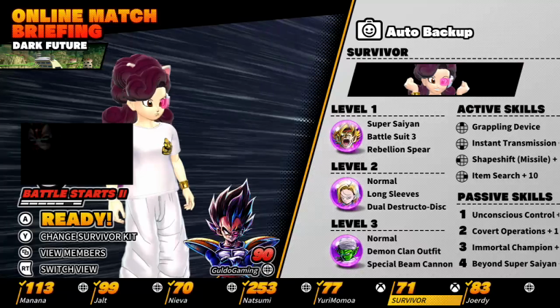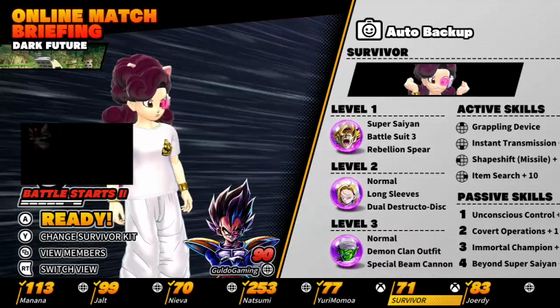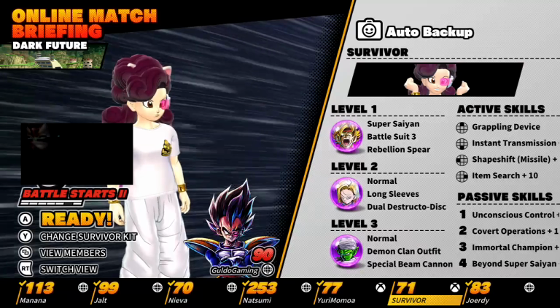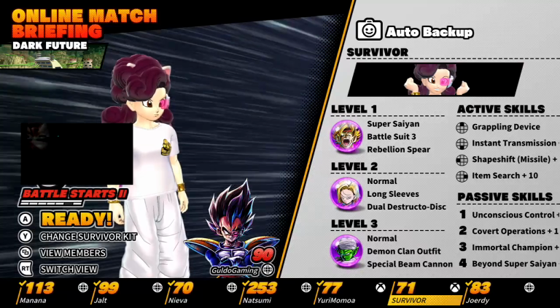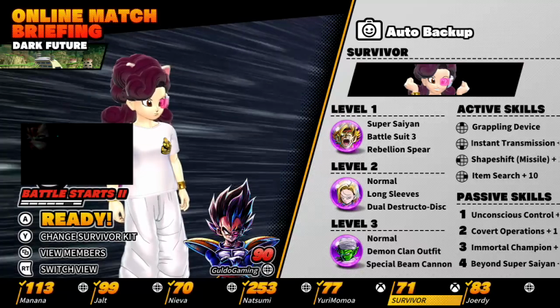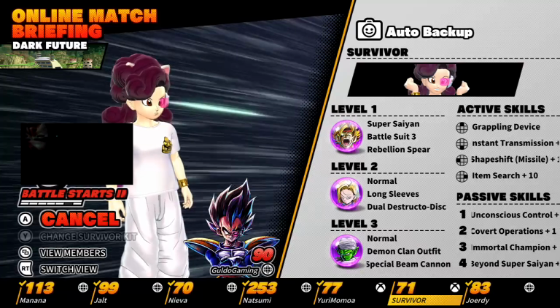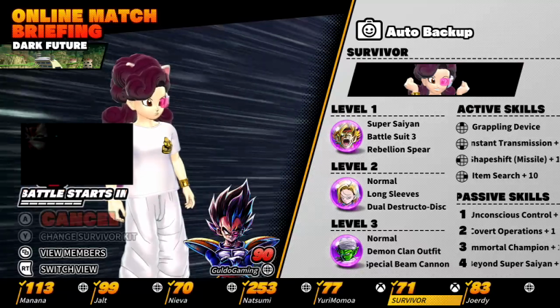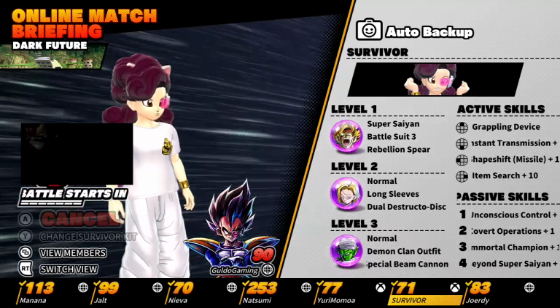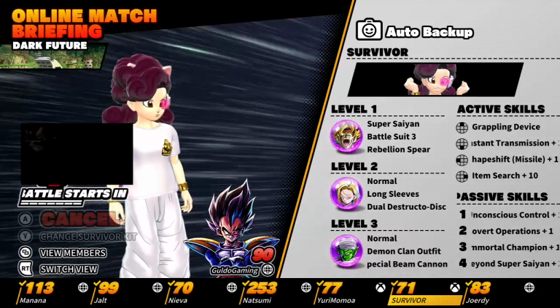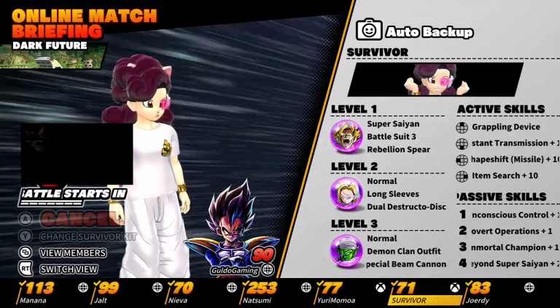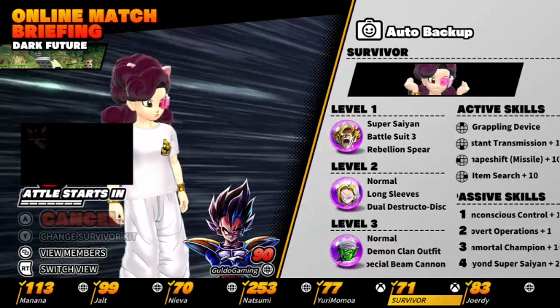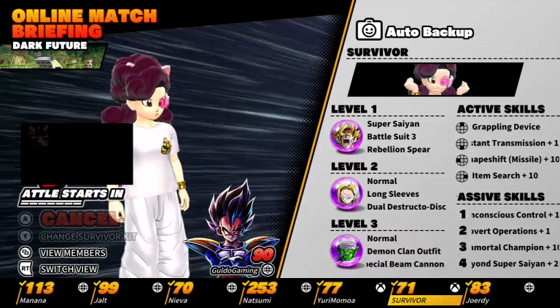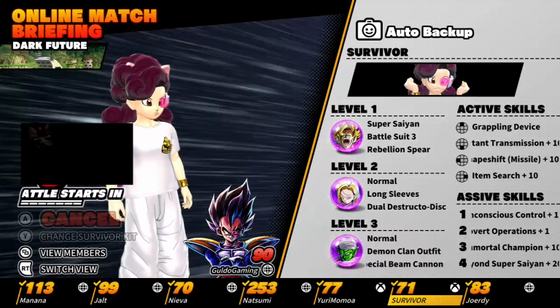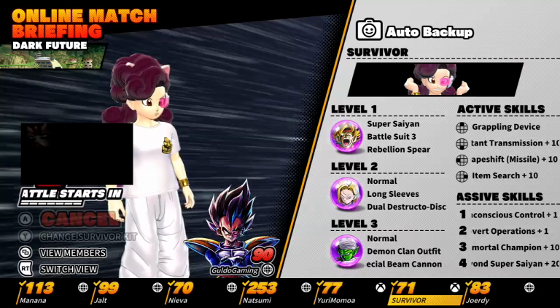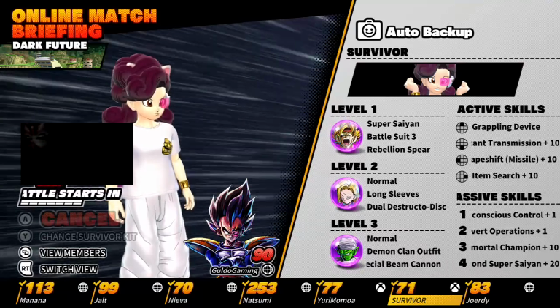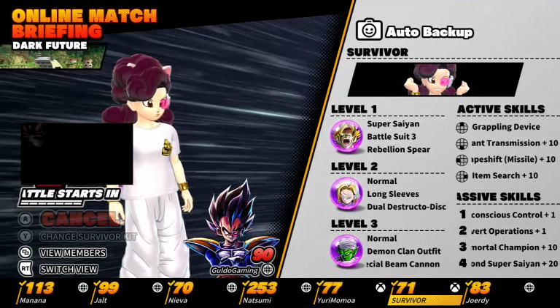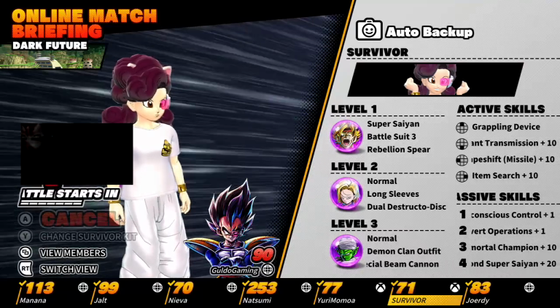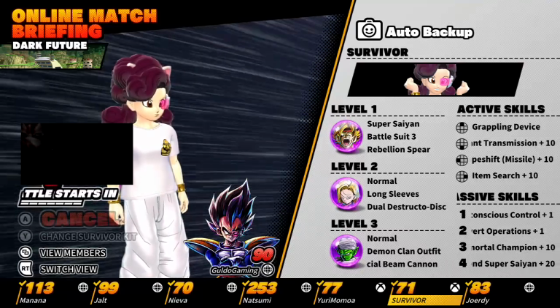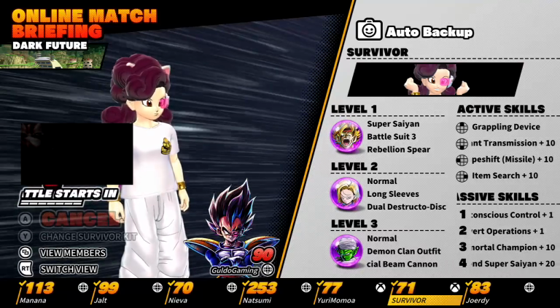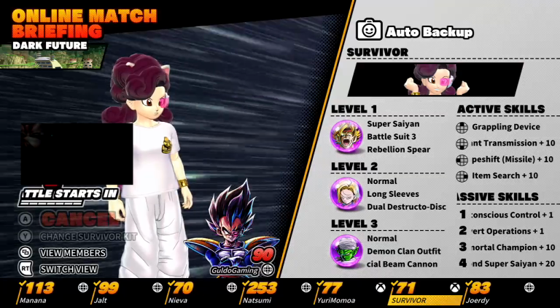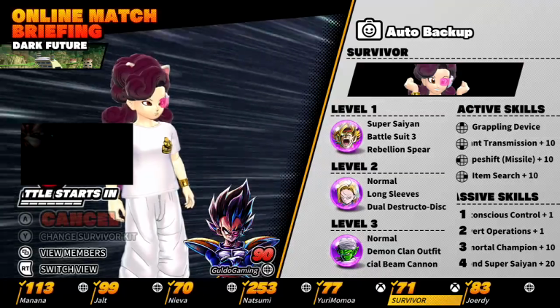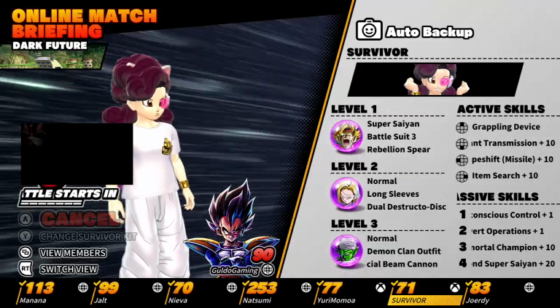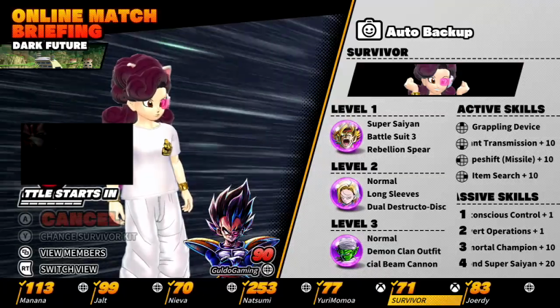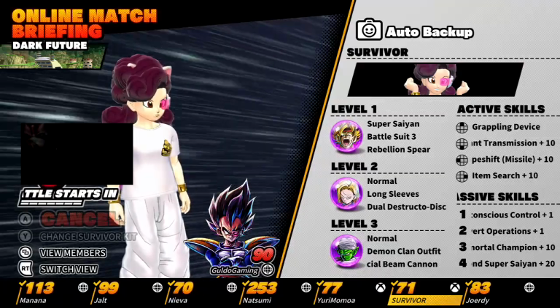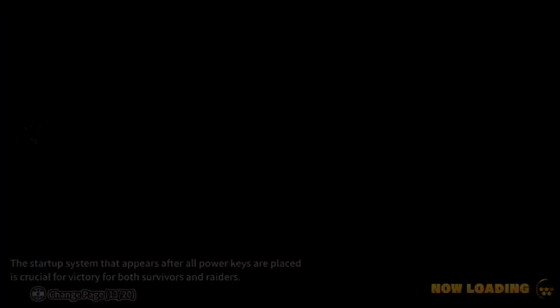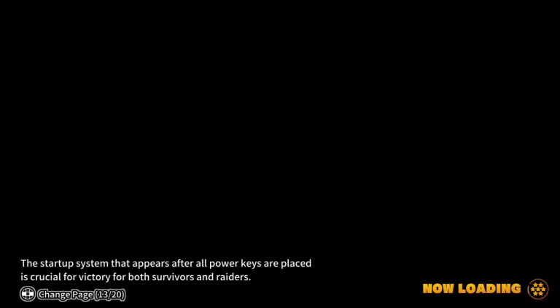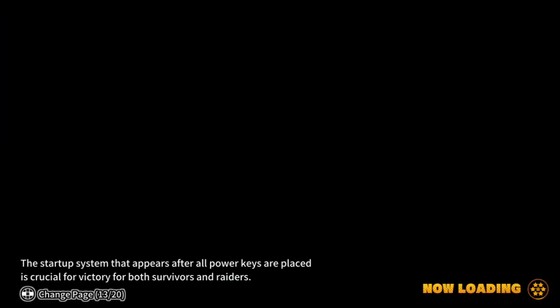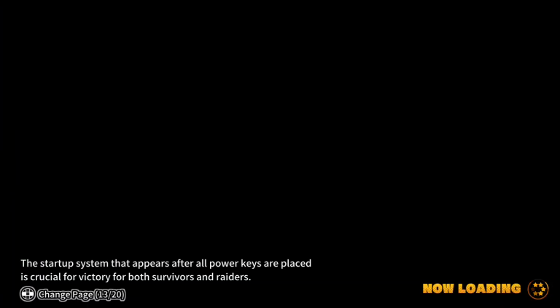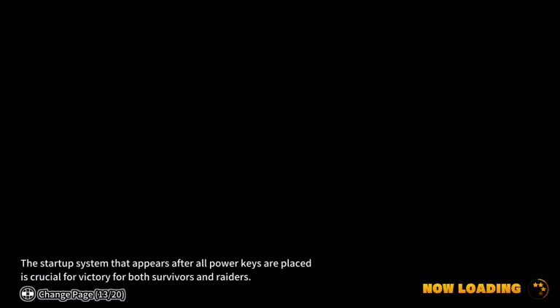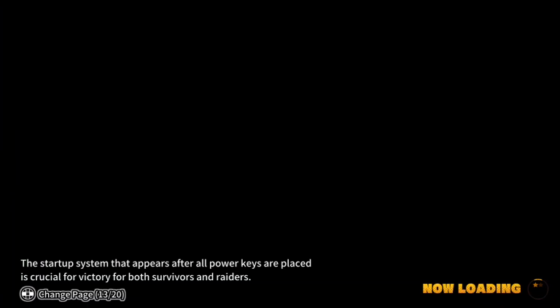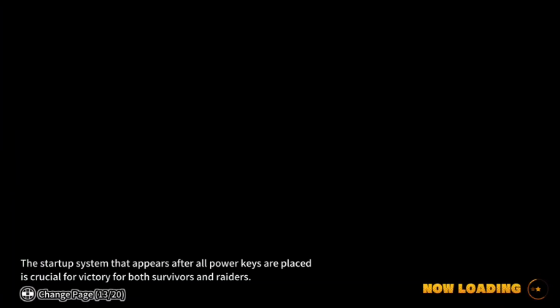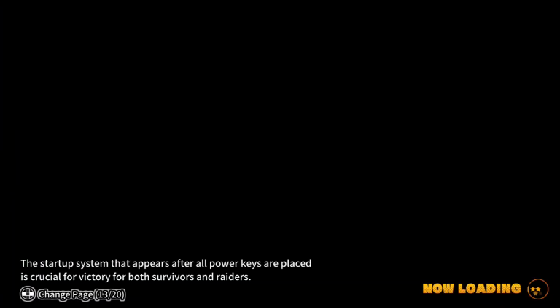You're watching Project Game Glow. We're playing Dragon Ball The Breakers — this is Season 5. I'm going up against a Vegeta here. He's level 90, so I think he's going to be pretty good.